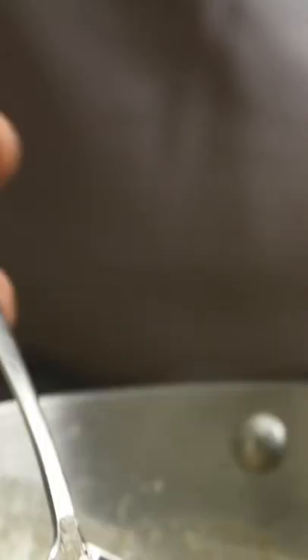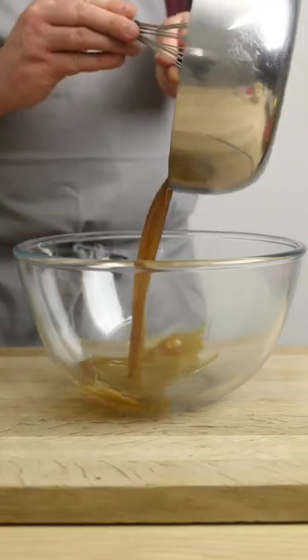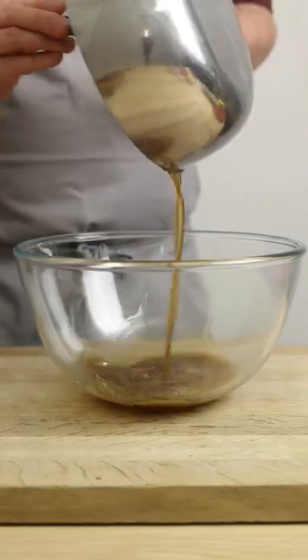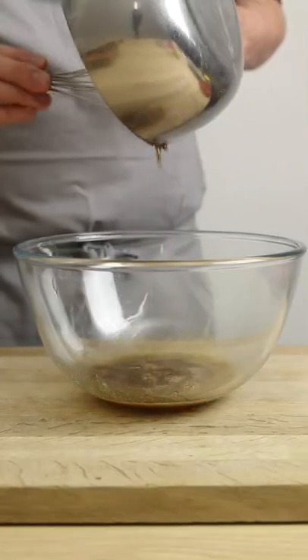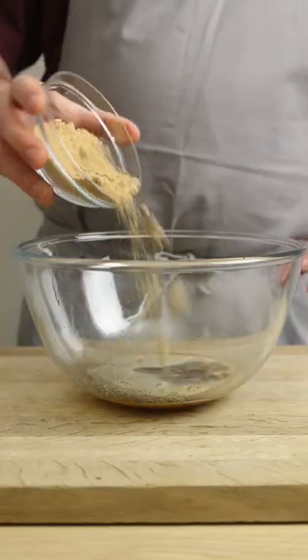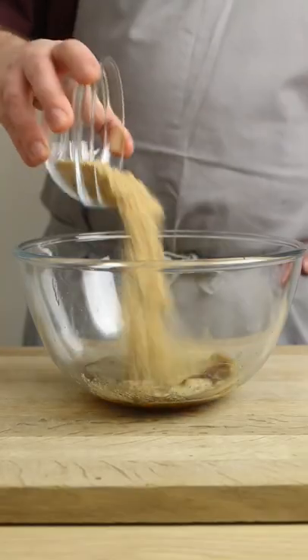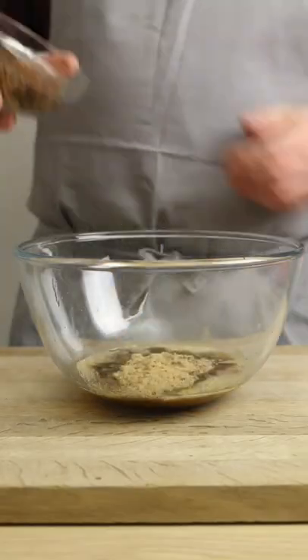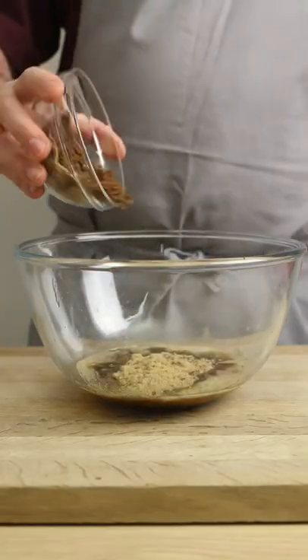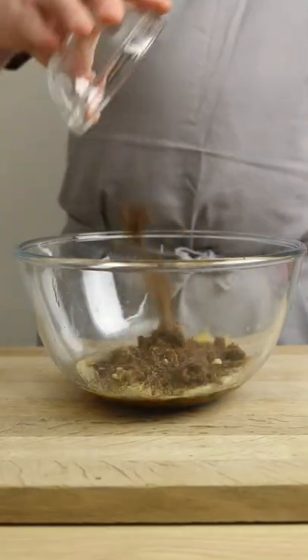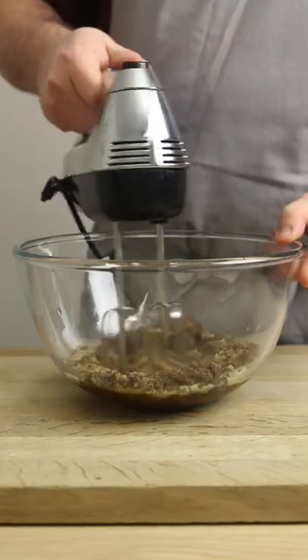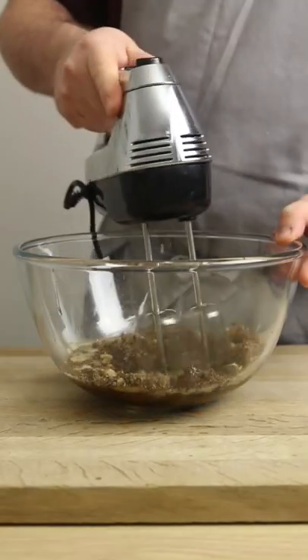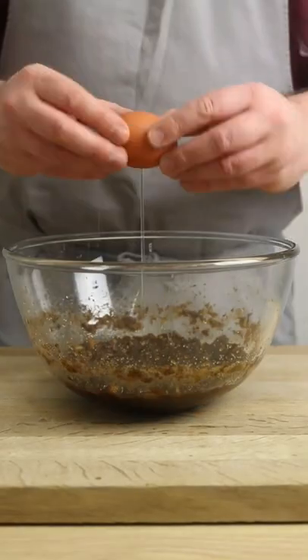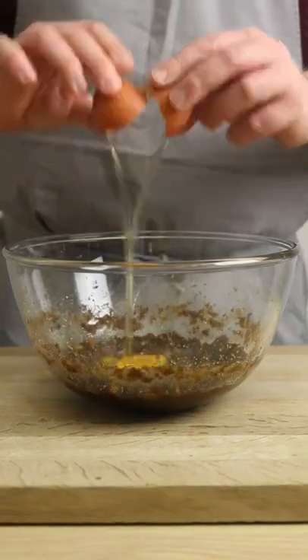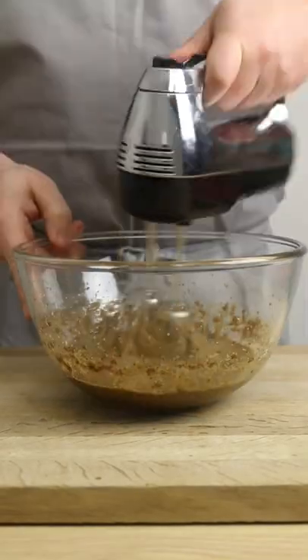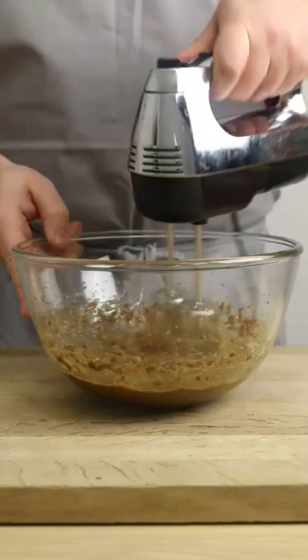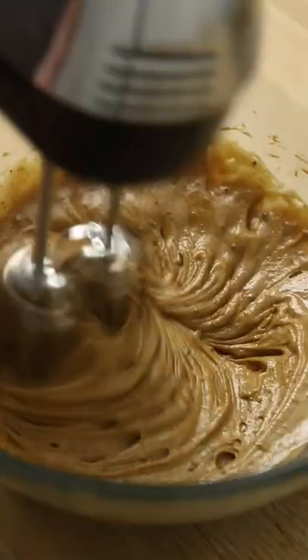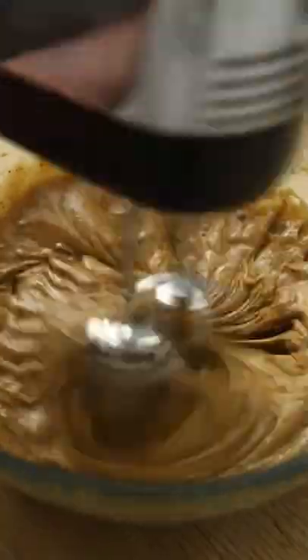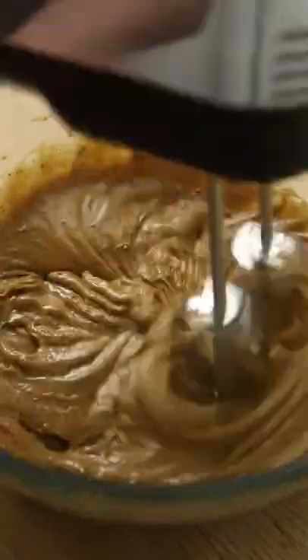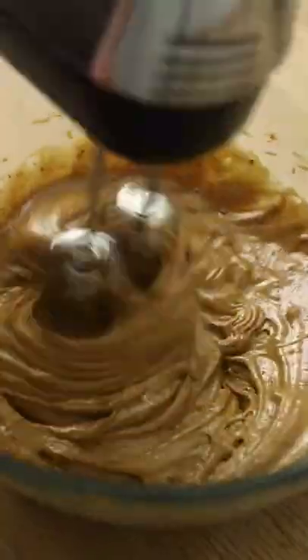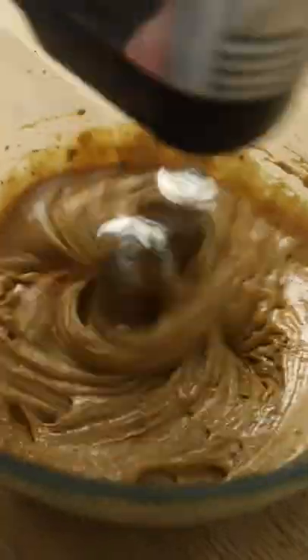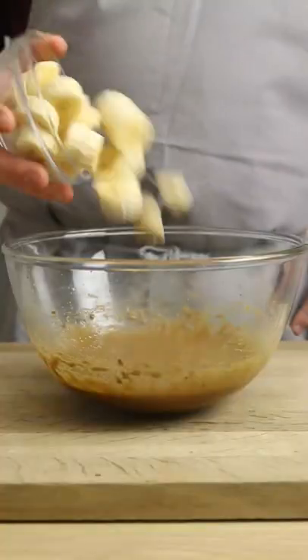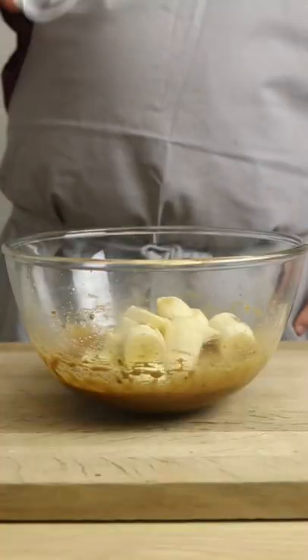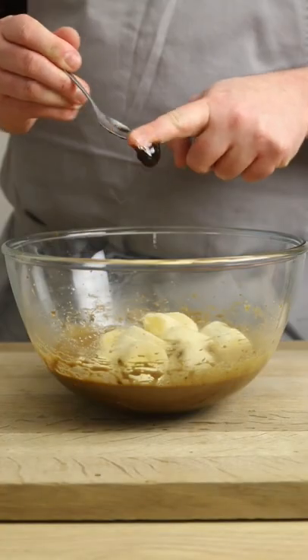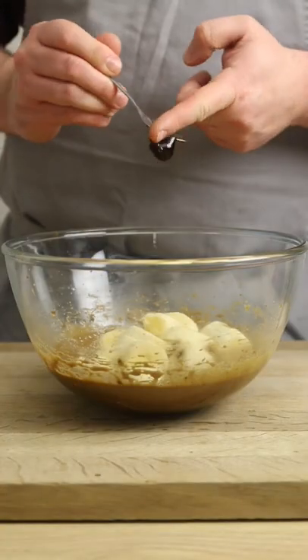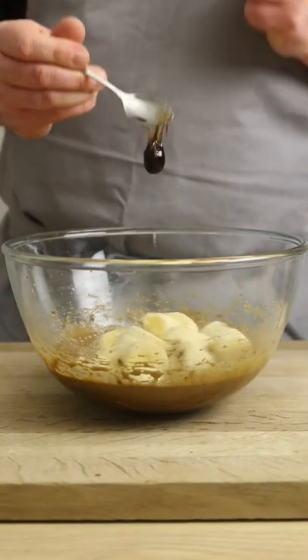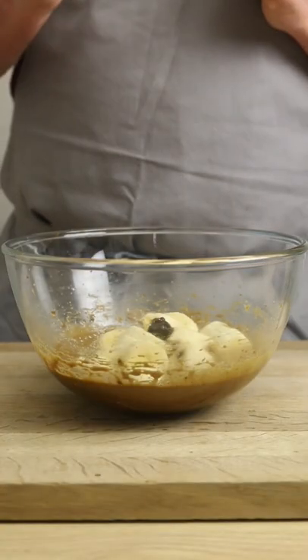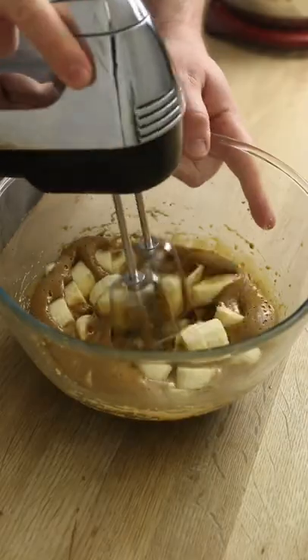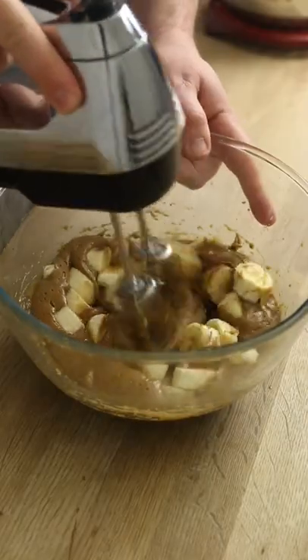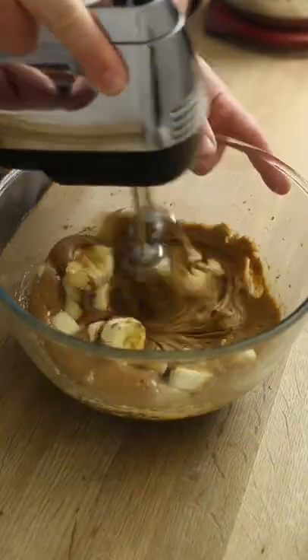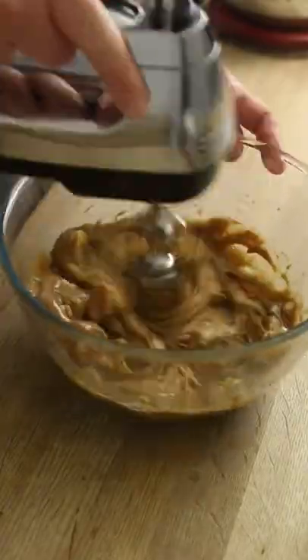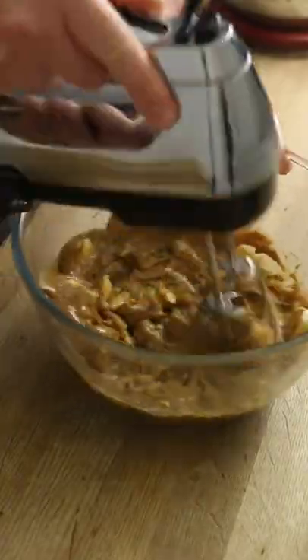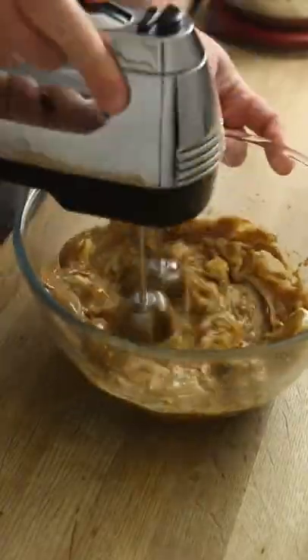Then brown butter into a bowl along with a light brown and muscovado sugar. Give it a little whisk together. Crack in an egg and whisk again until light, fluffy and holding a ribbon. Add those chopped bananas, some vanilla extract and whisk again until the bananas are all broken down.